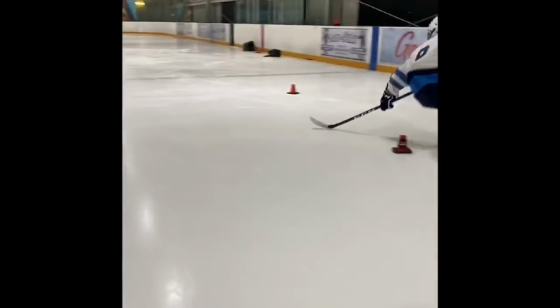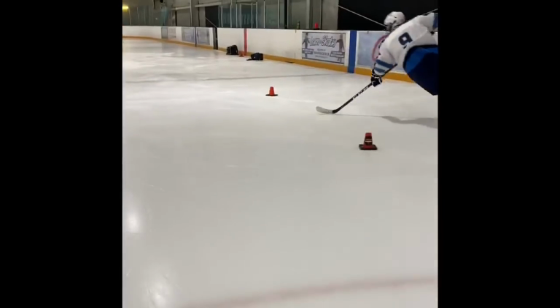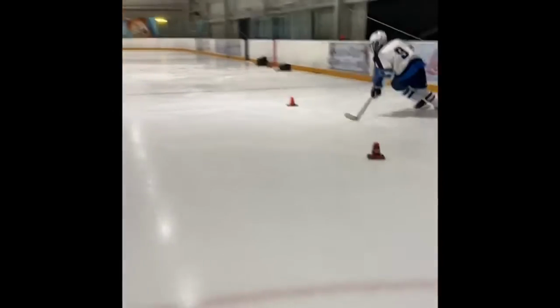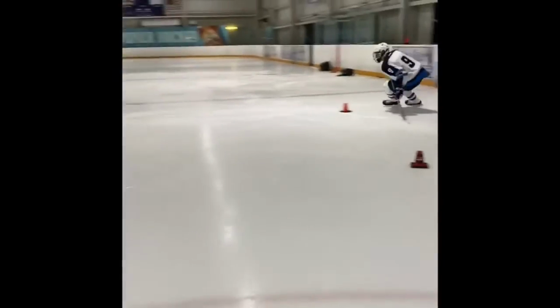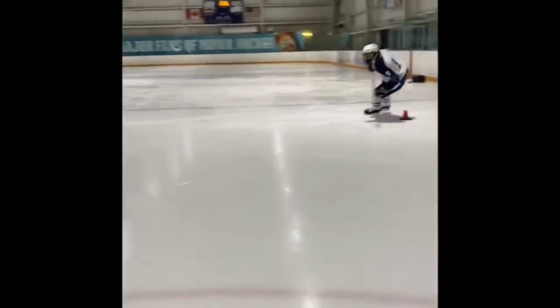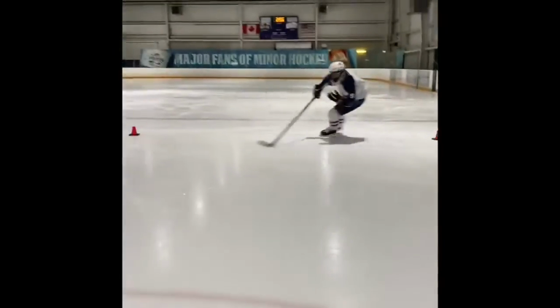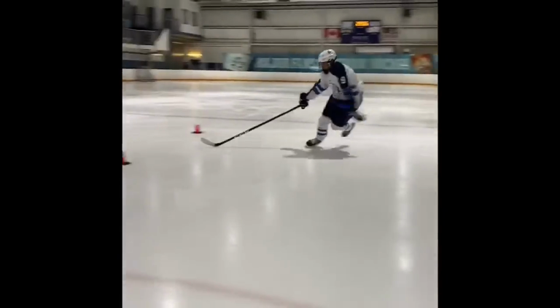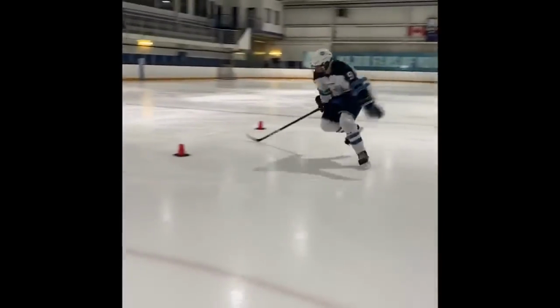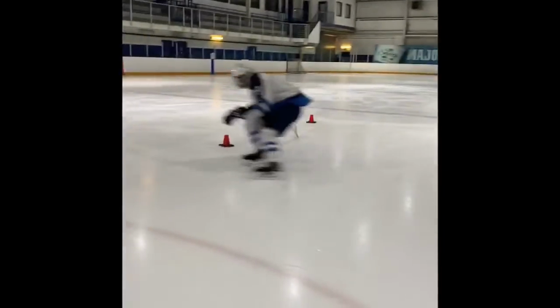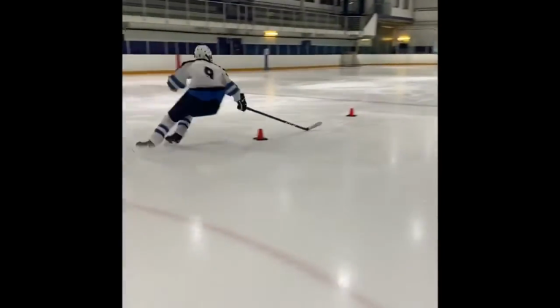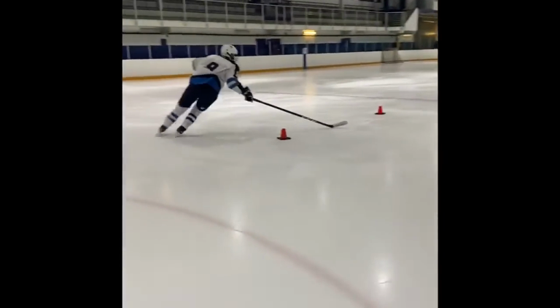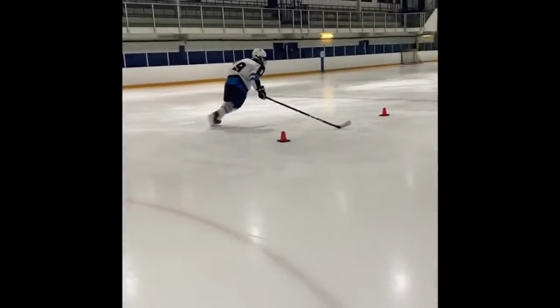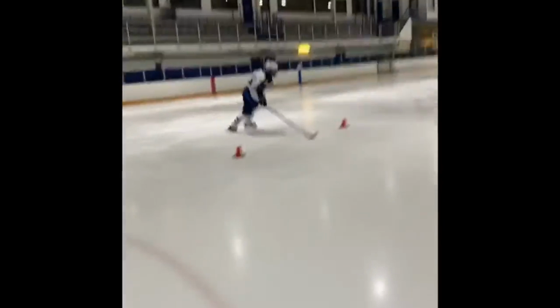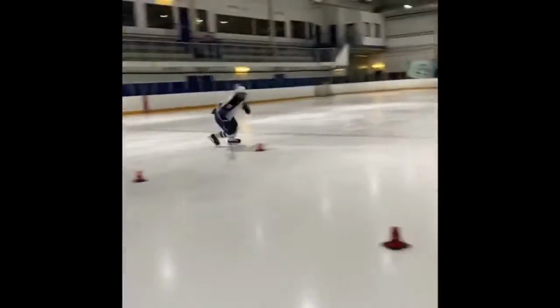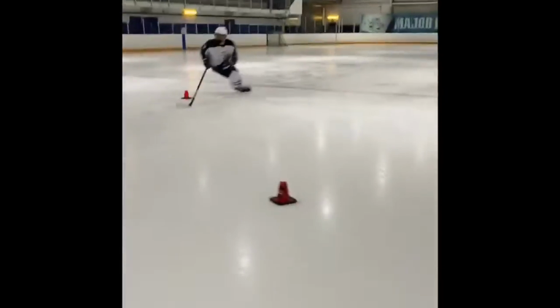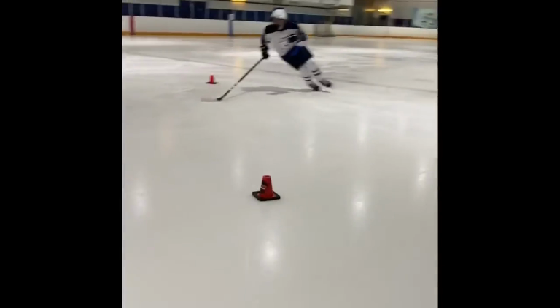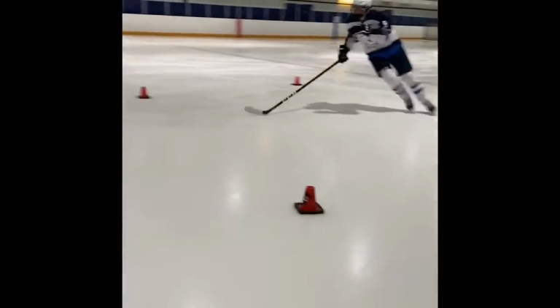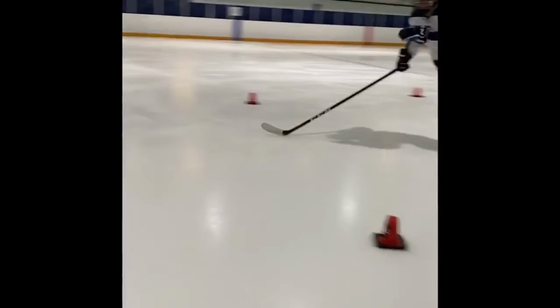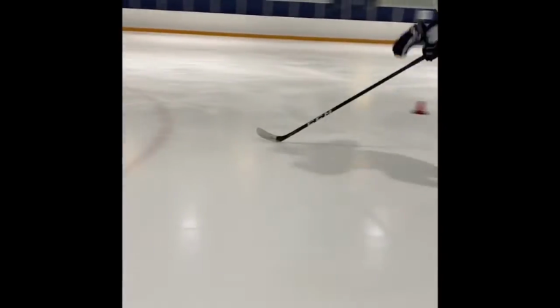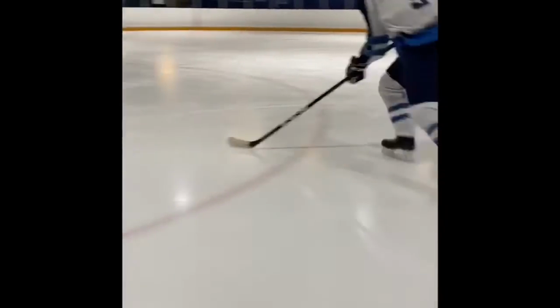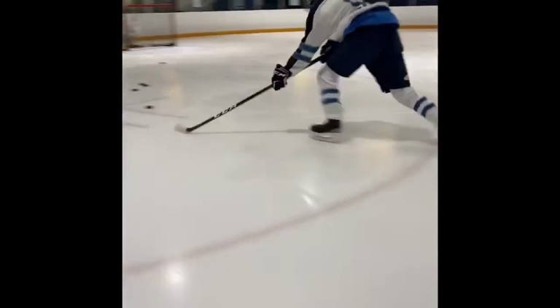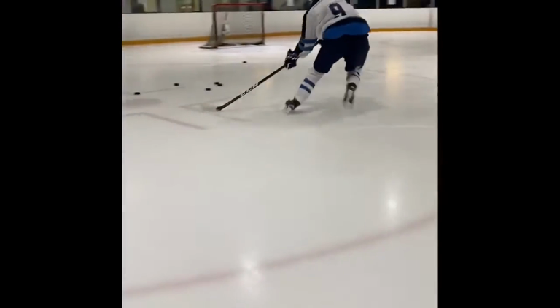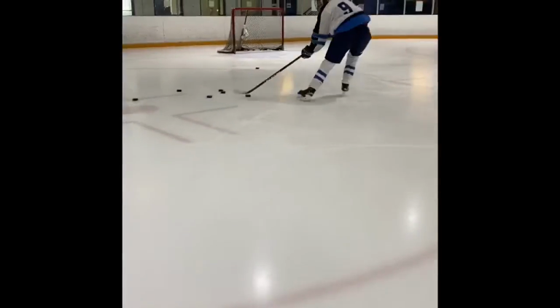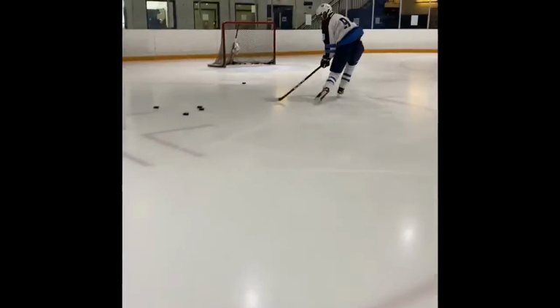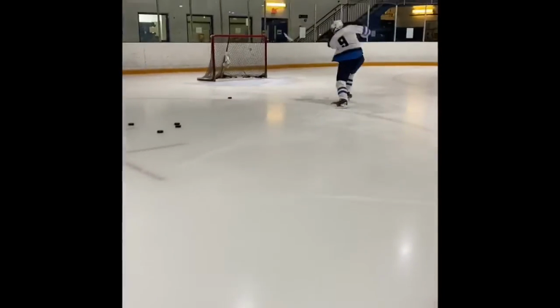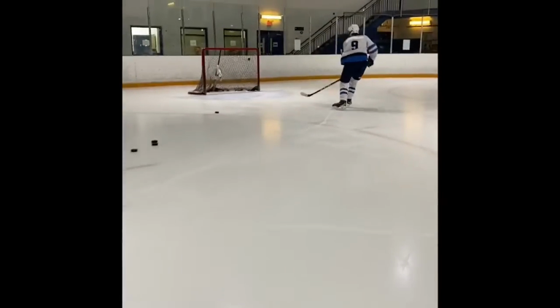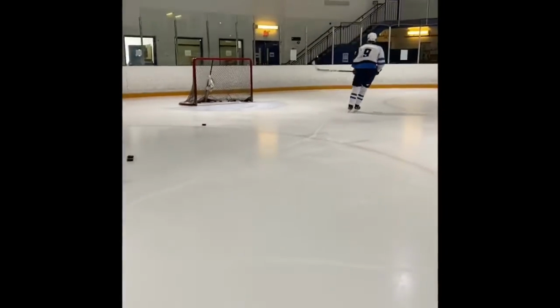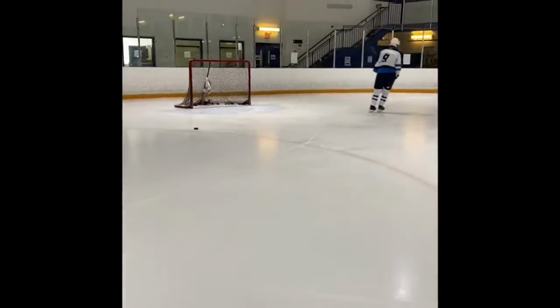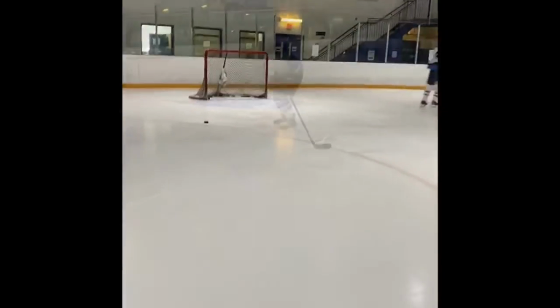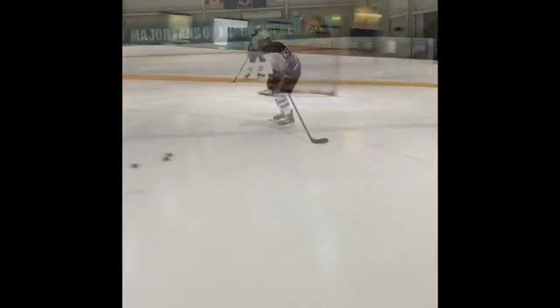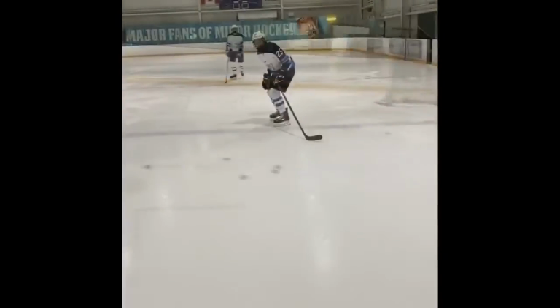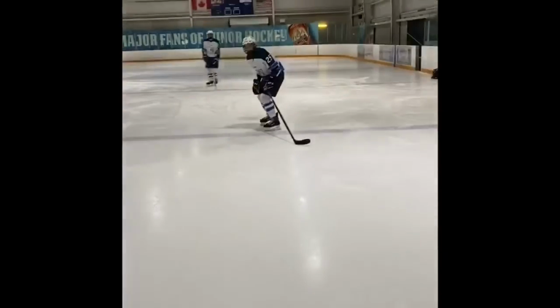Go right, nice and low — cross, cross, gosh out, cross, cross, cross. Good feet, good feet. Pick up a puck. Good job. Here's Silas starting.